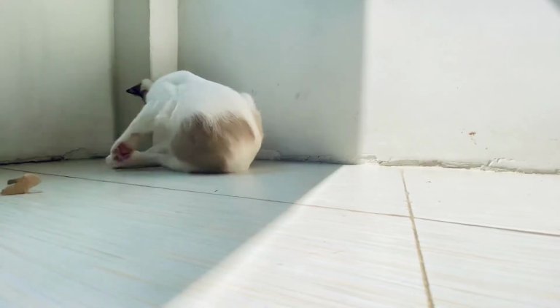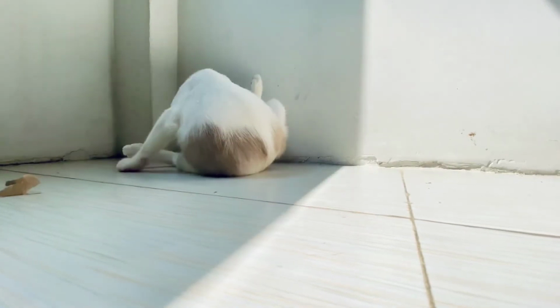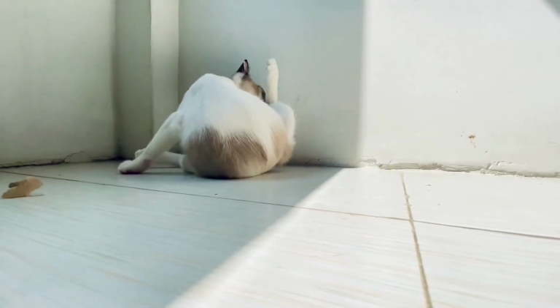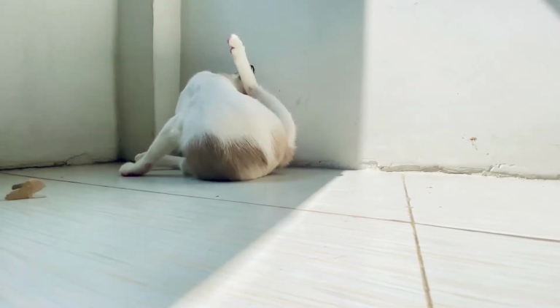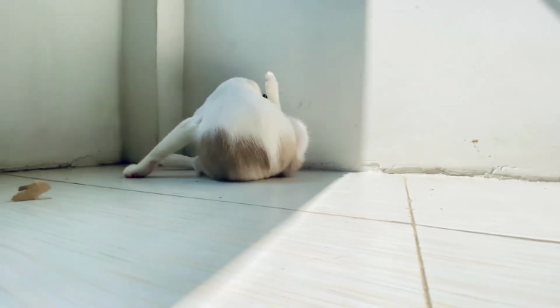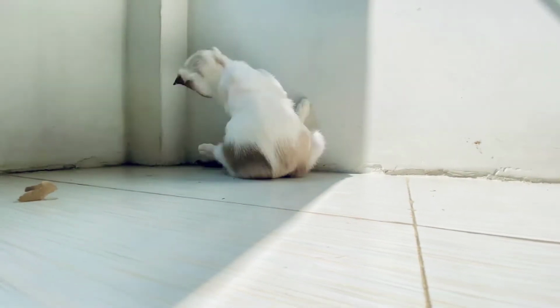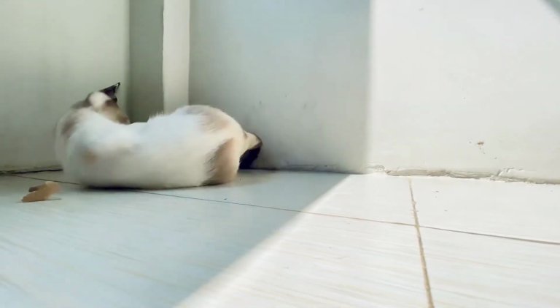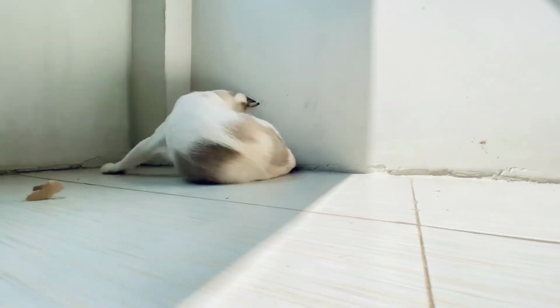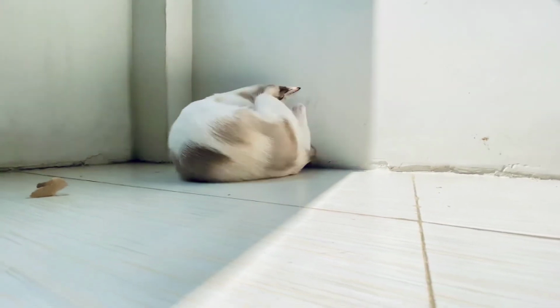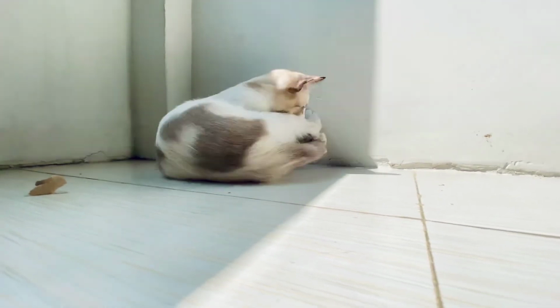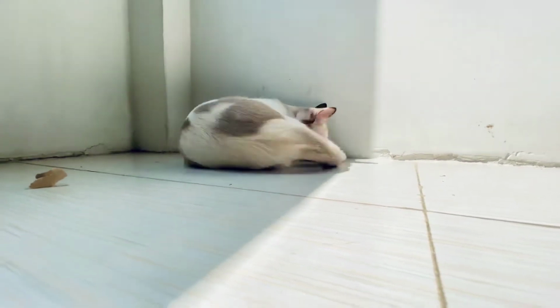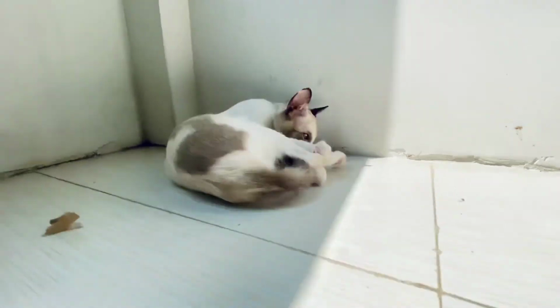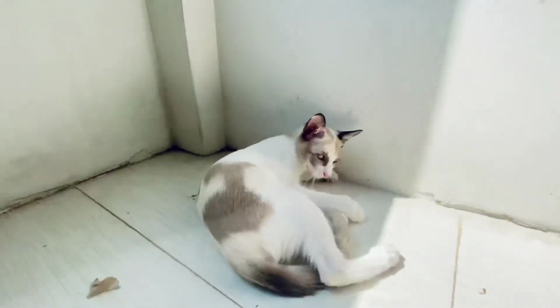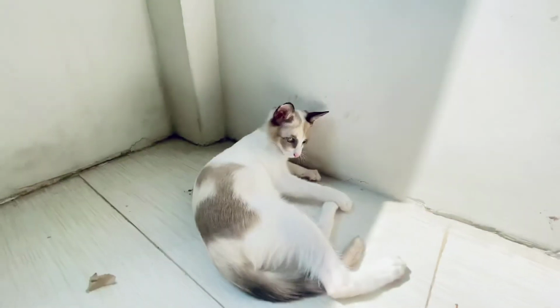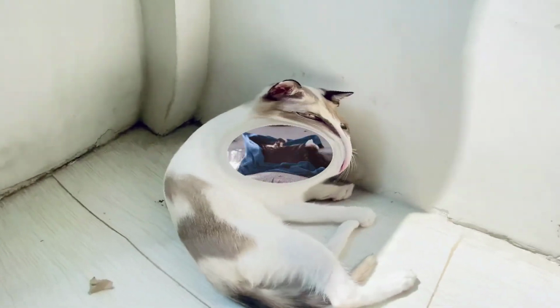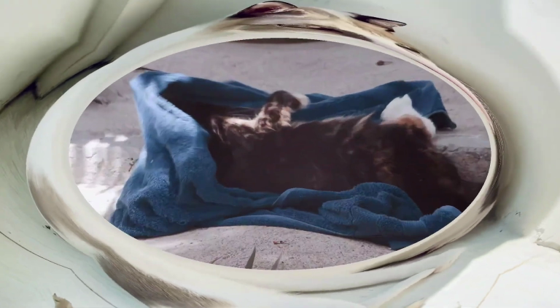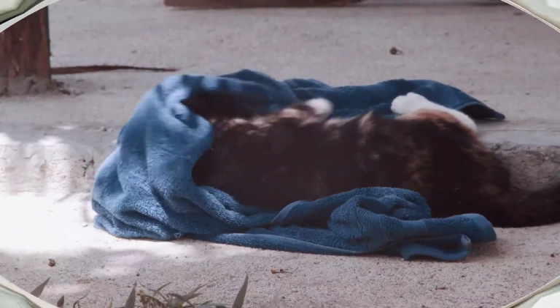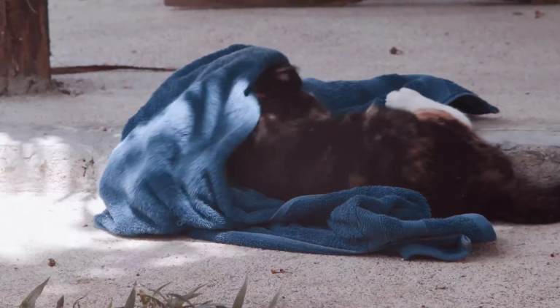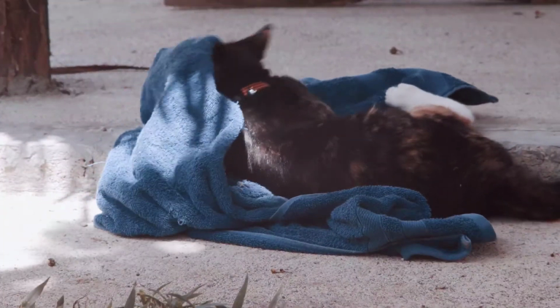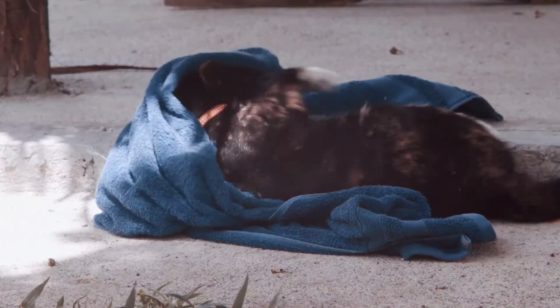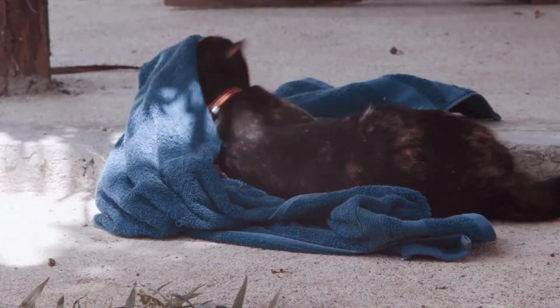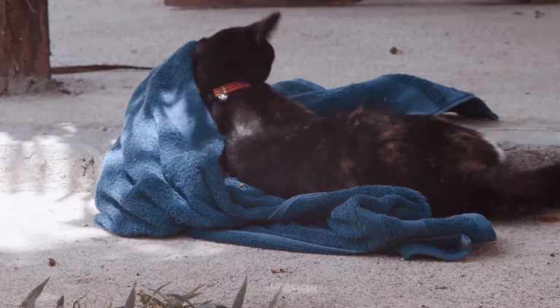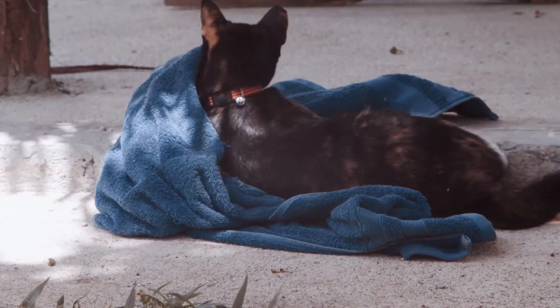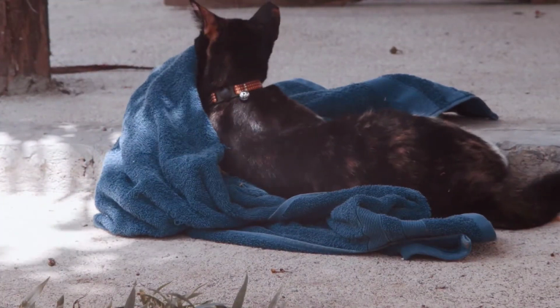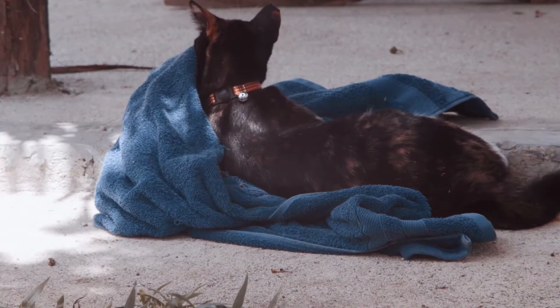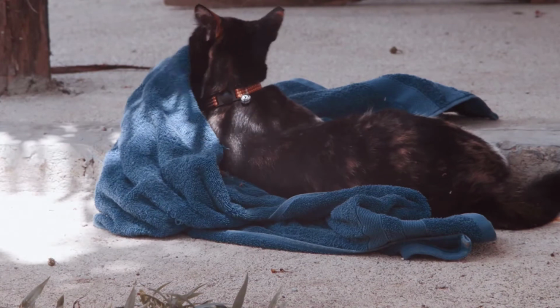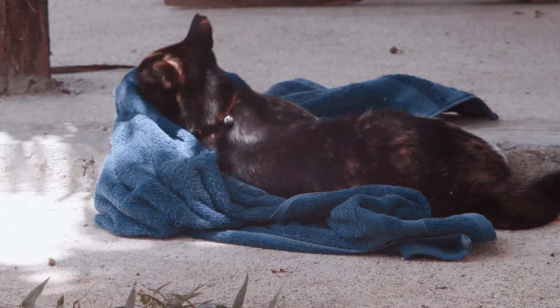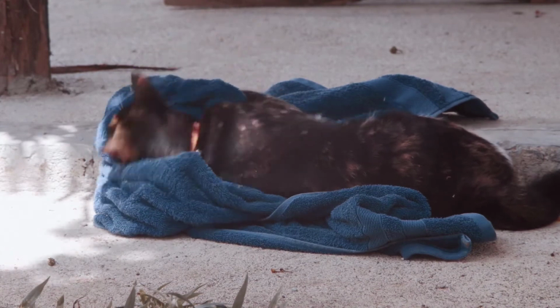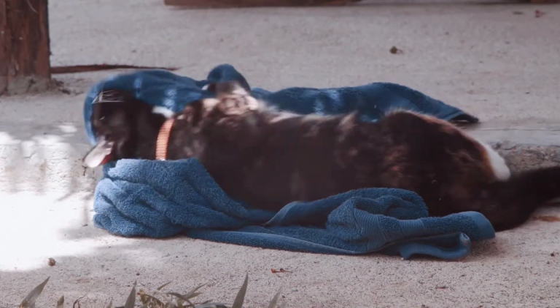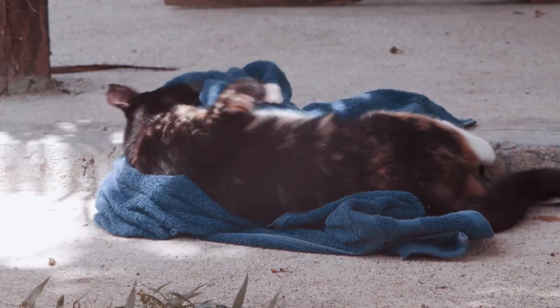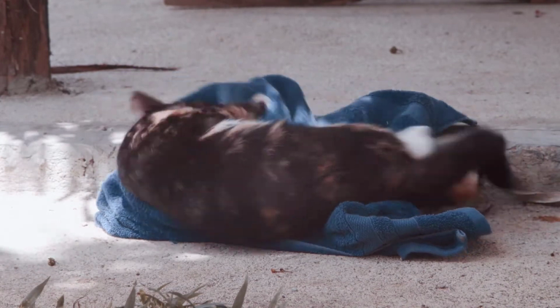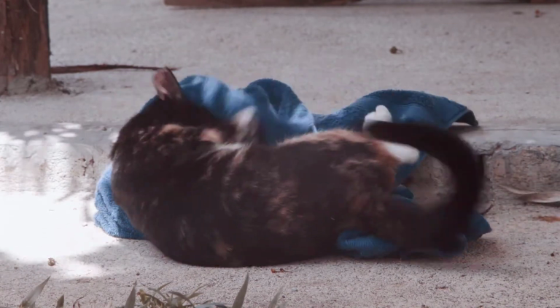Outdoor cats that hunt birds, rodents, or lizards are also at risk of contracting tapeworms. If the cat ingests animals infected with tapeworms, they will also be infected.